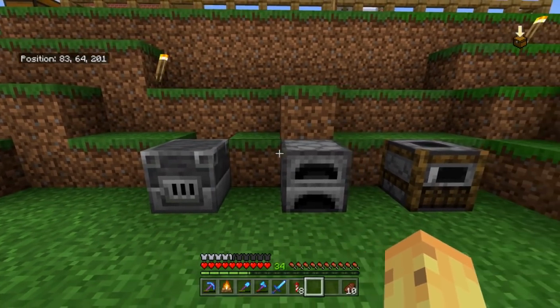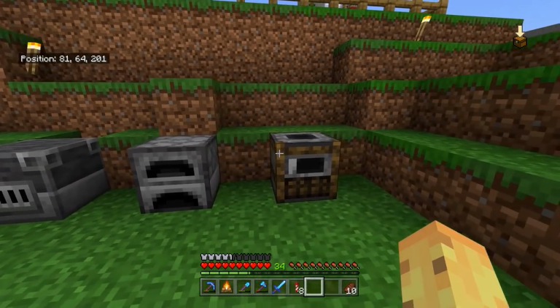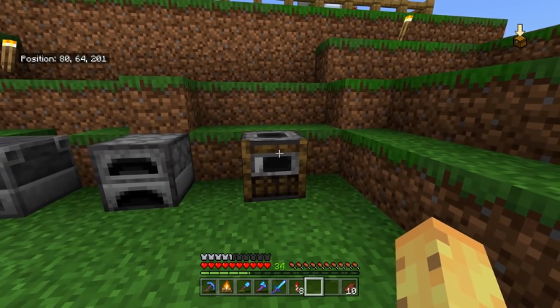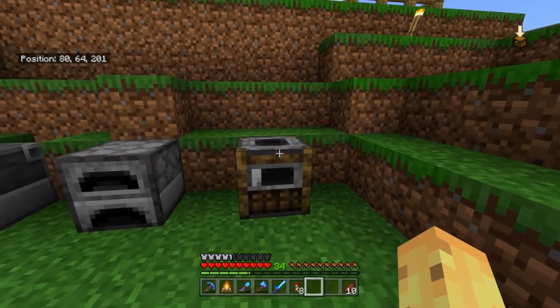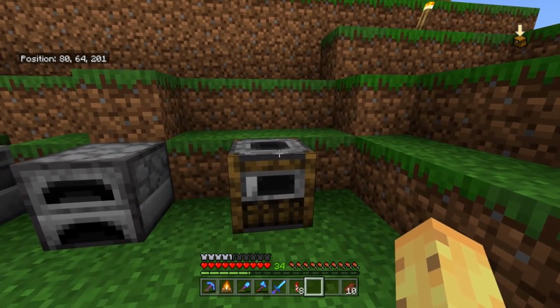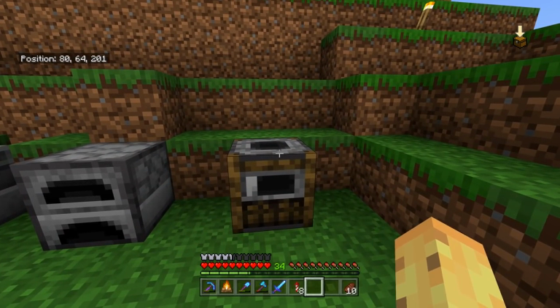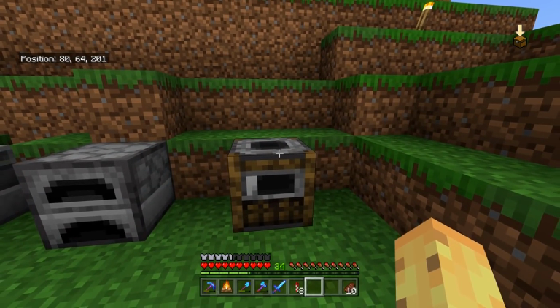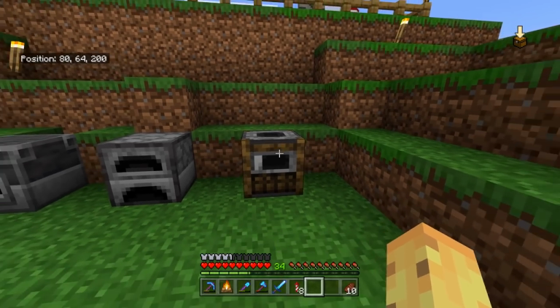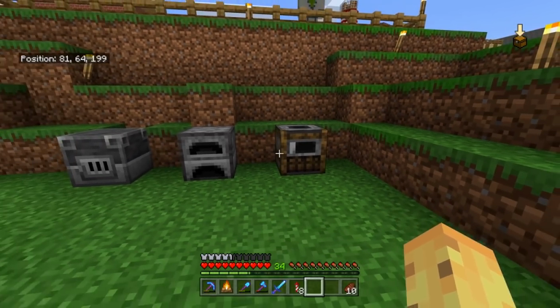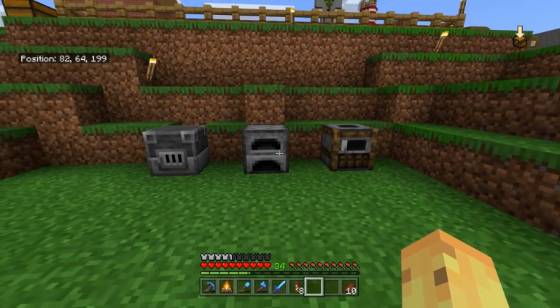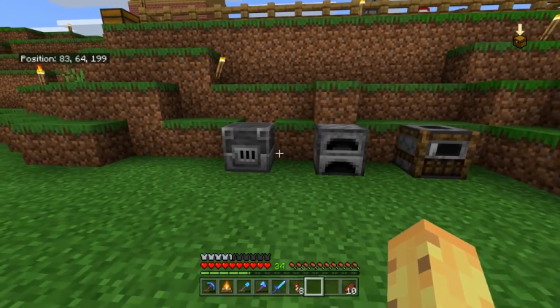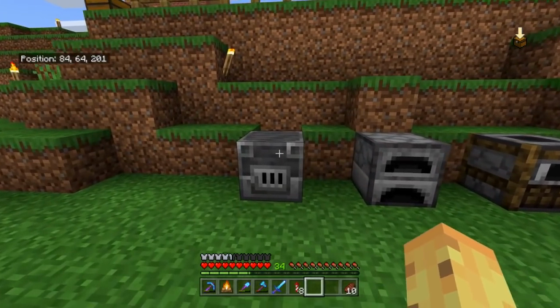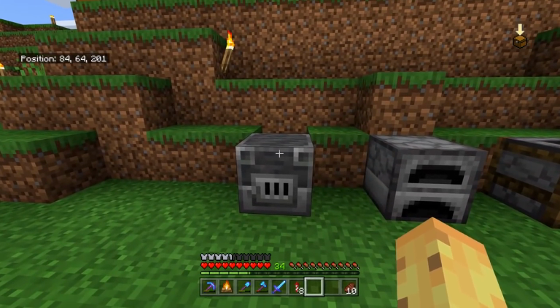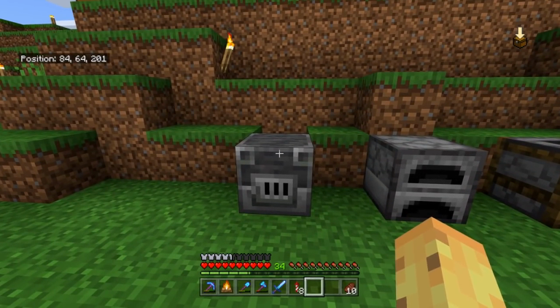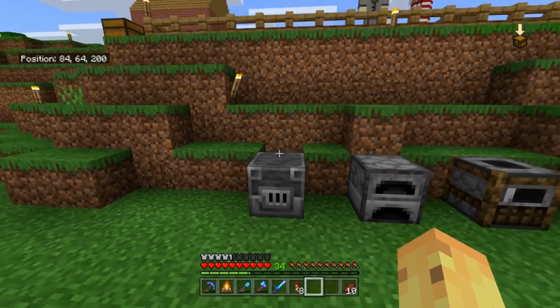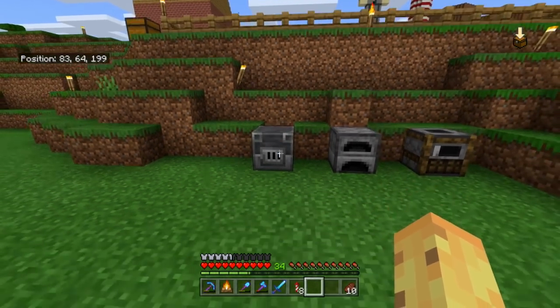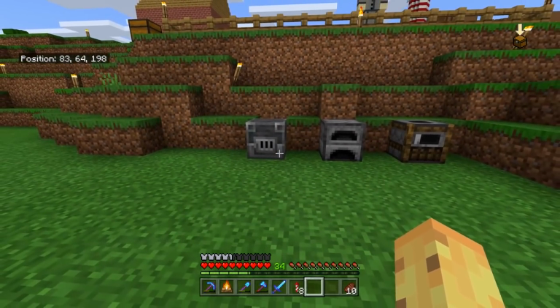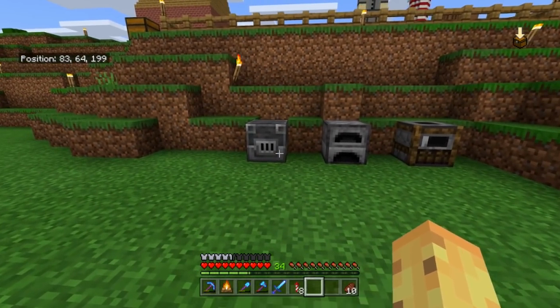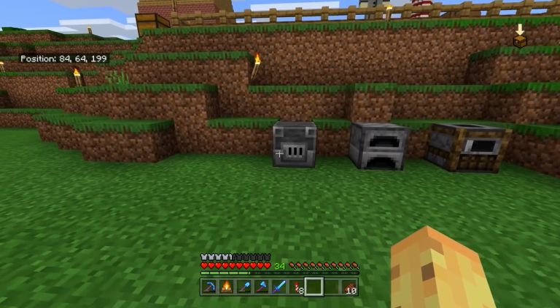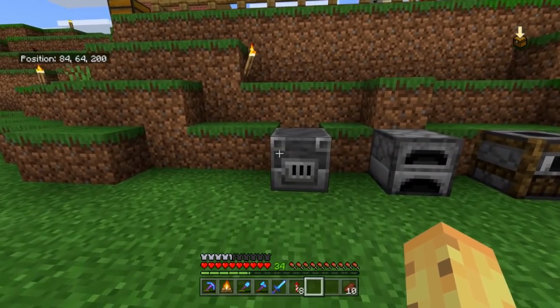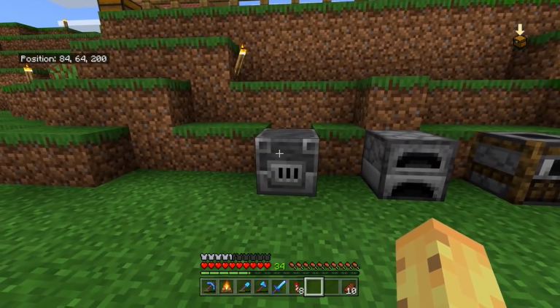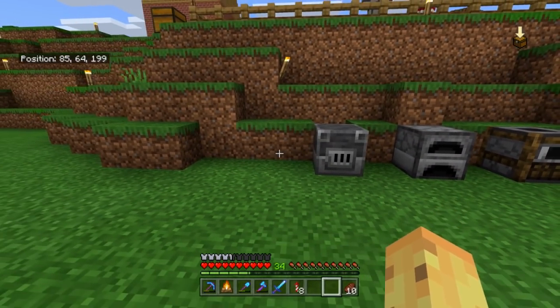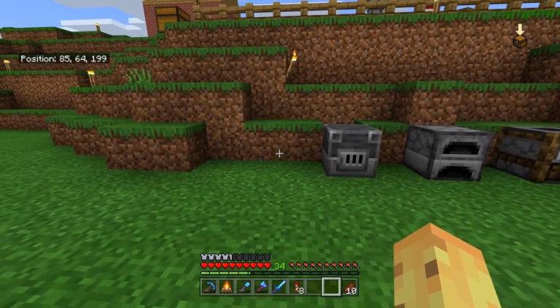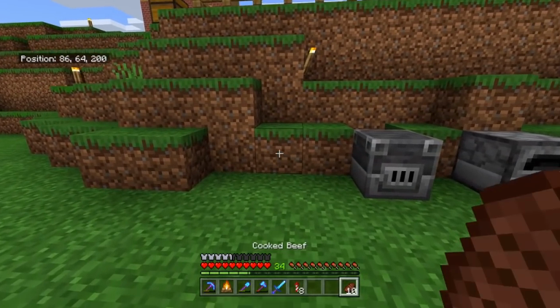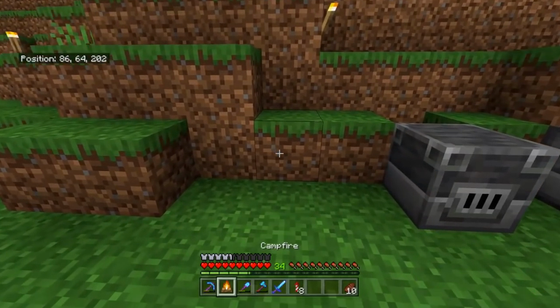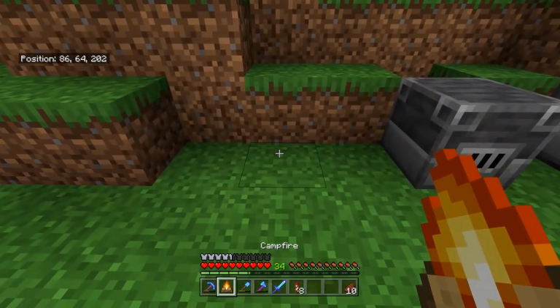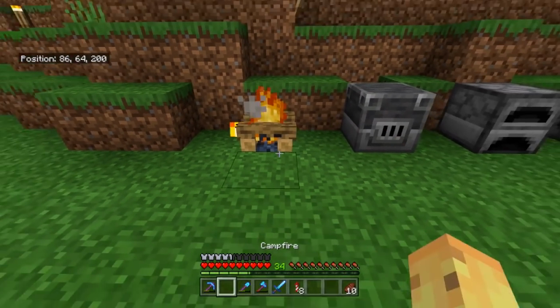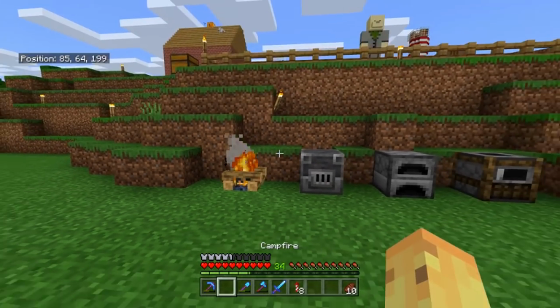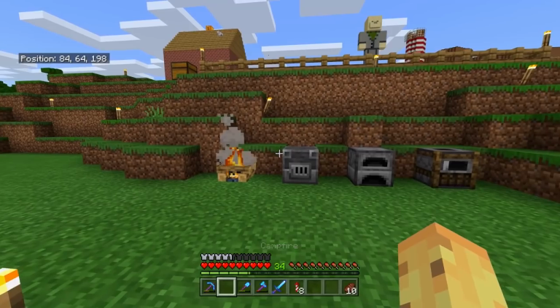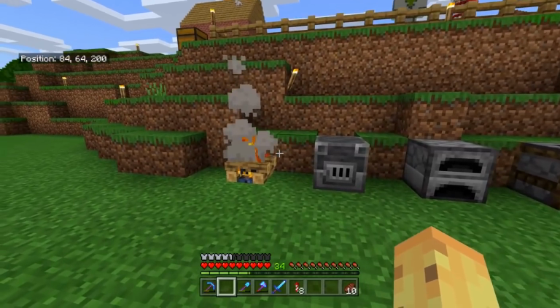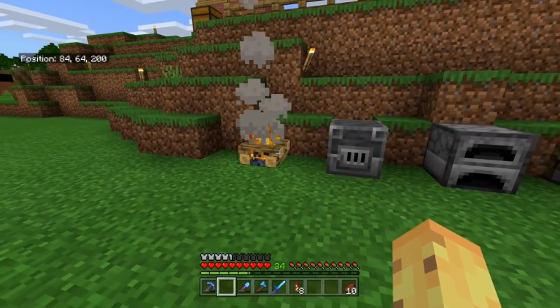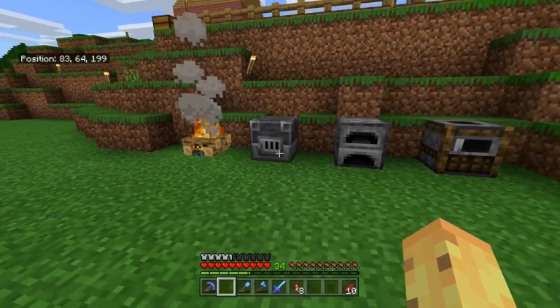They added the blast furnace and the smoker to the game. These both have roles inside Minecraft villages but they're also both useful to craft by themselves if you want to. But interestingly enough, they're not the only new furnaces available in this update — they're the ones people think of, but there's also the campfire available, which in some ways is better than all three of these furnaces.